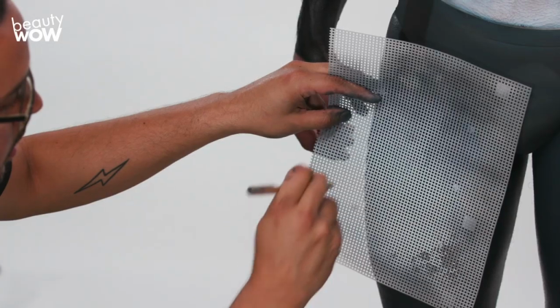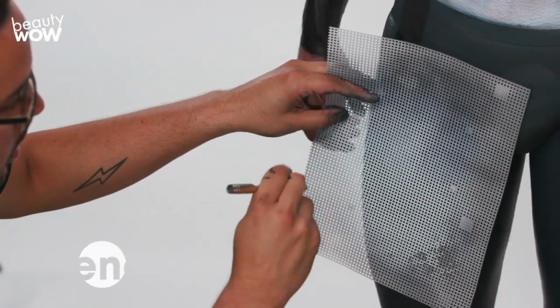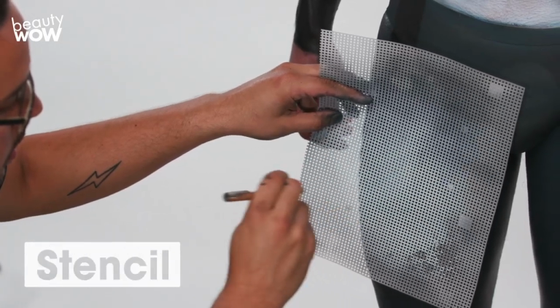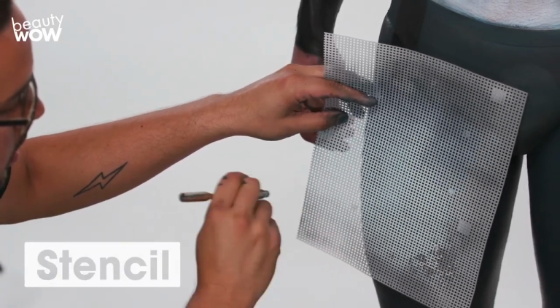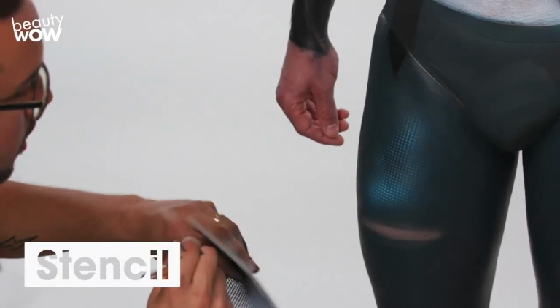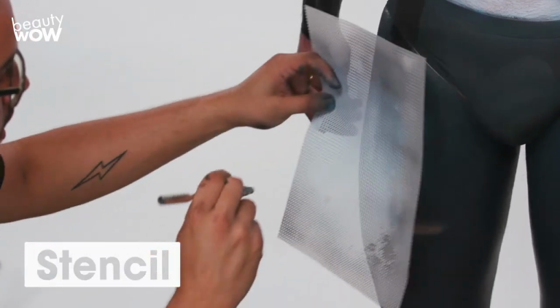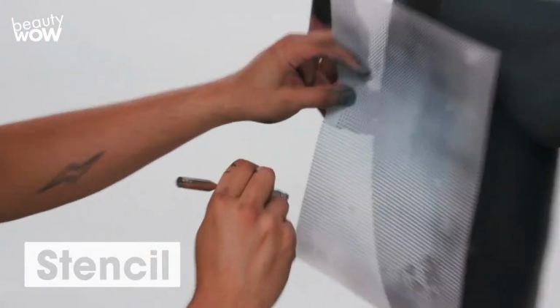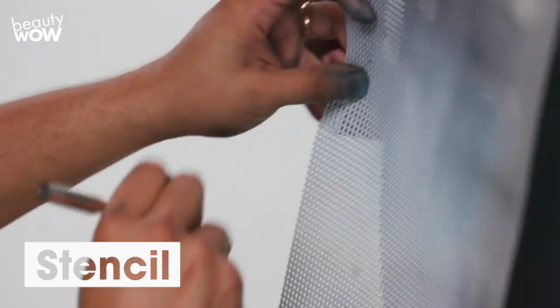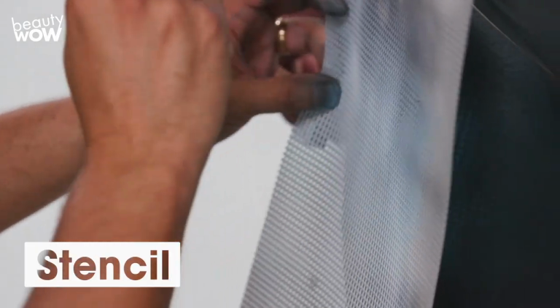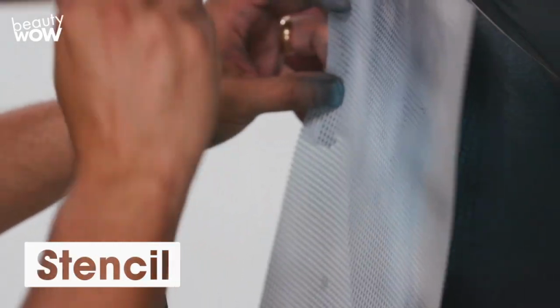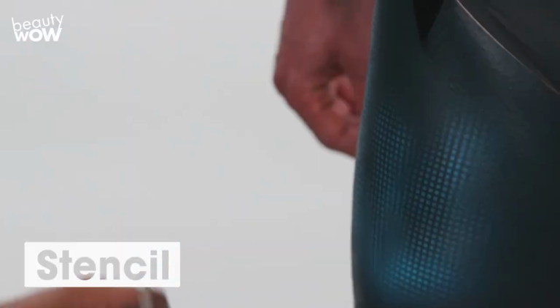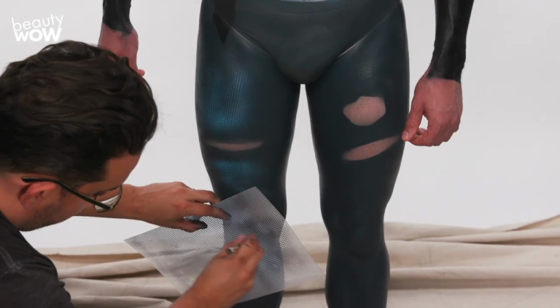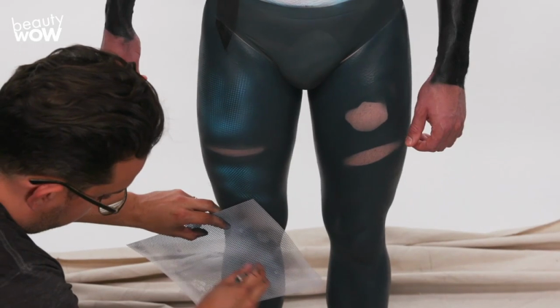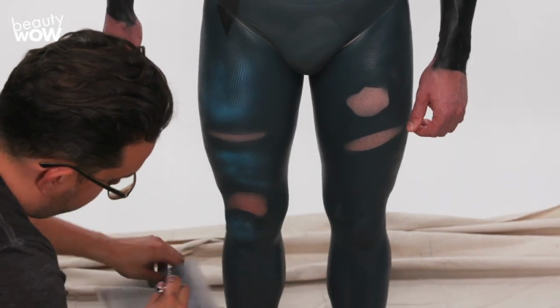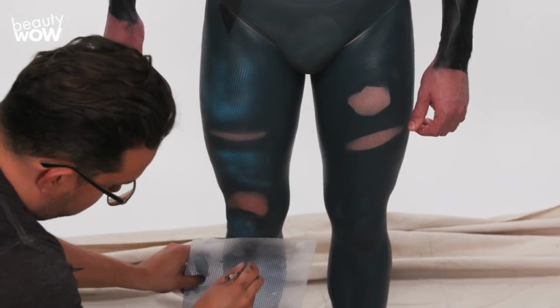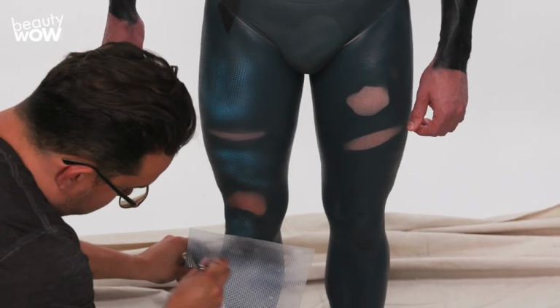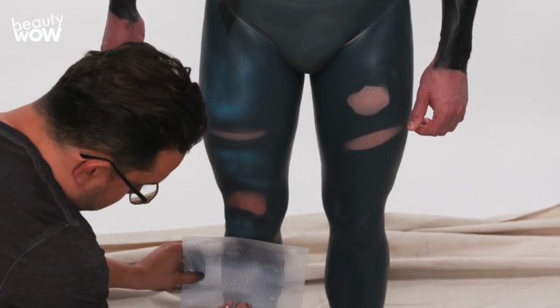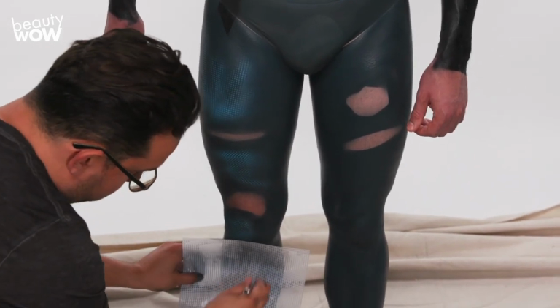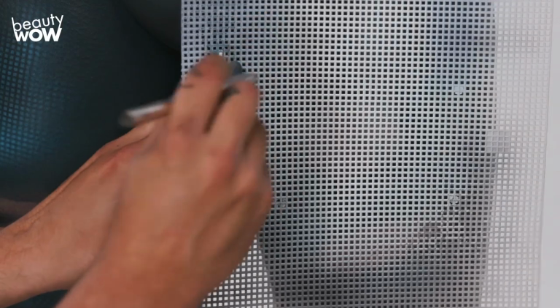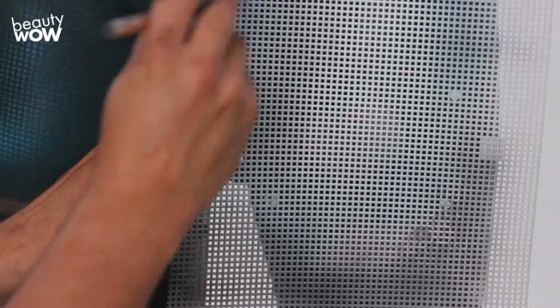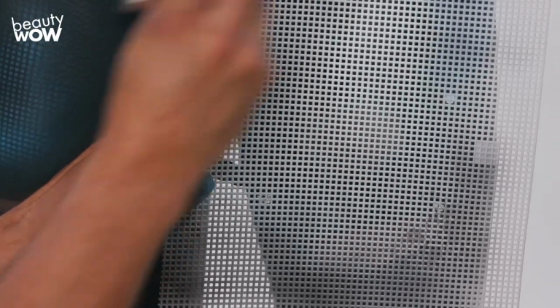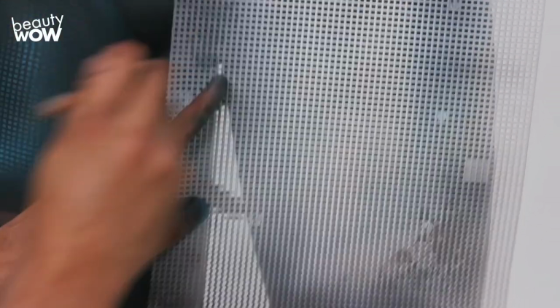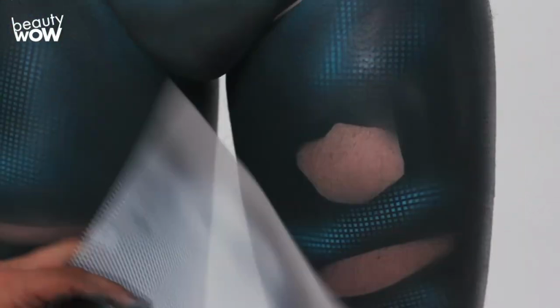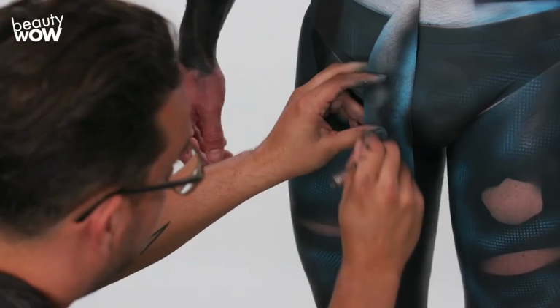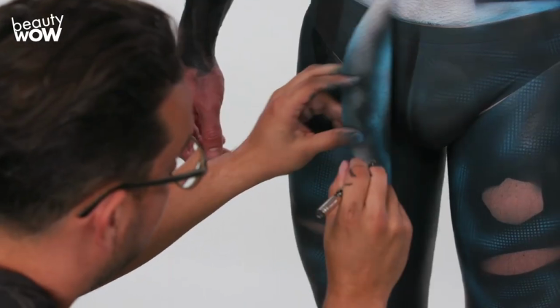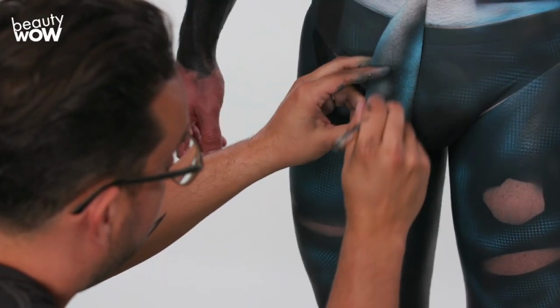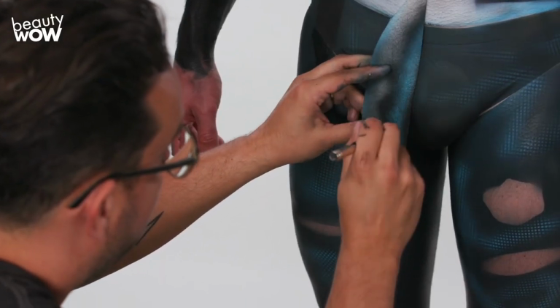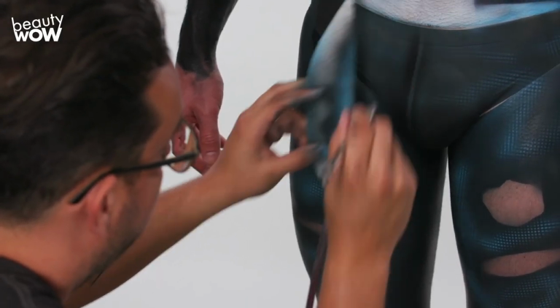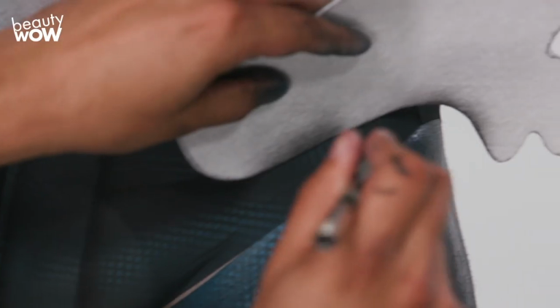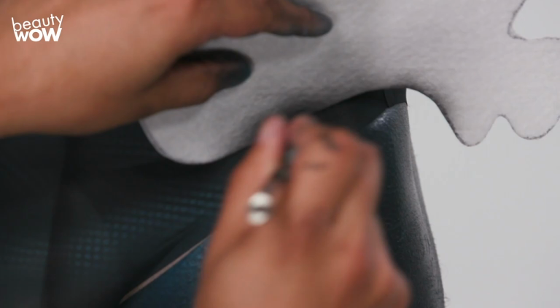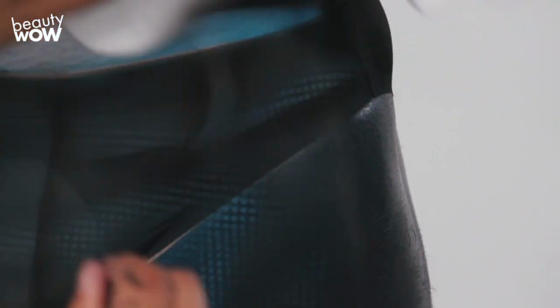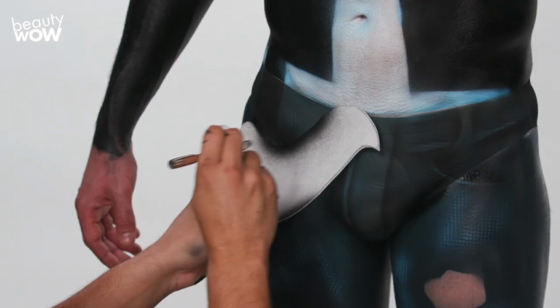Using a simple textured stencil that I found at an arts and crafts store, I'm adding a little bit of texture to the jeans. Using a shield, I'm adding creases and folds to the jeans to give it a more life-like appearance.